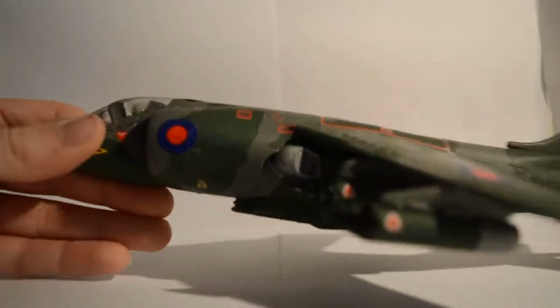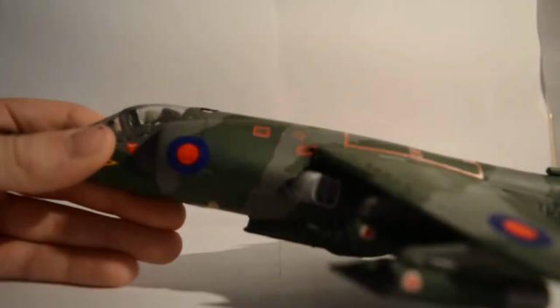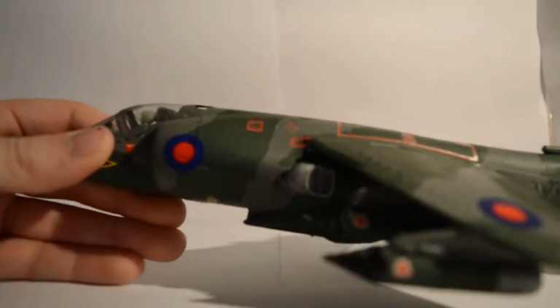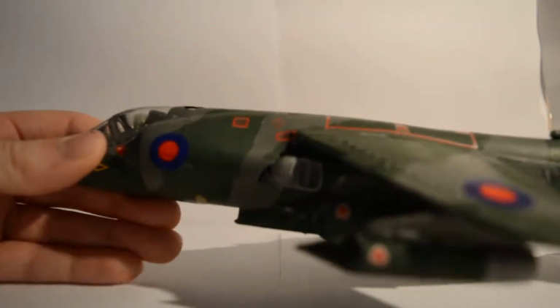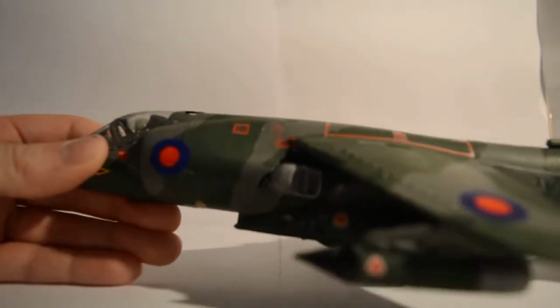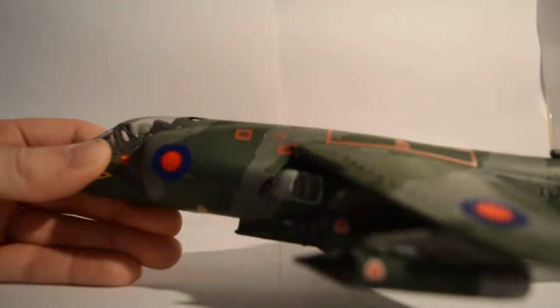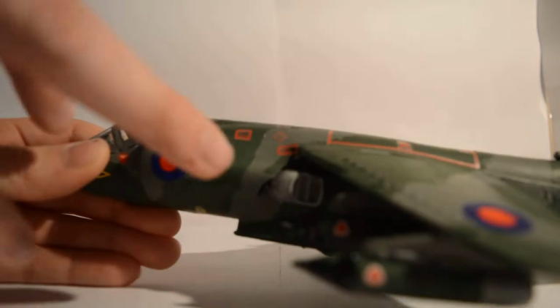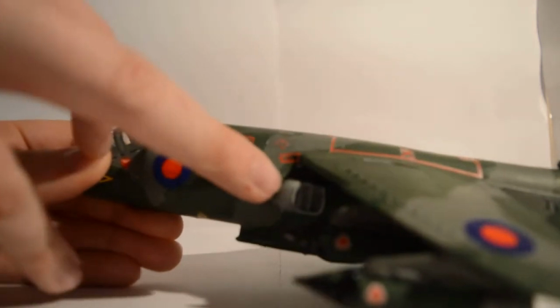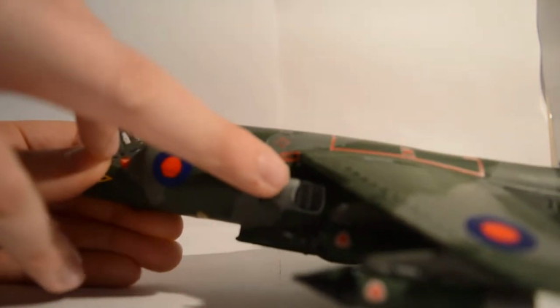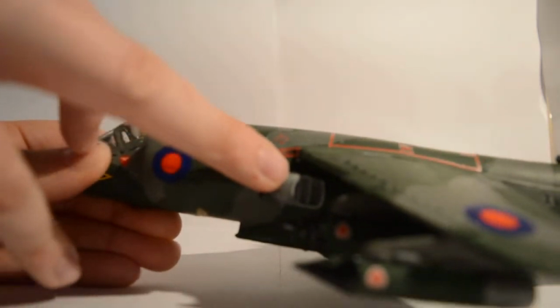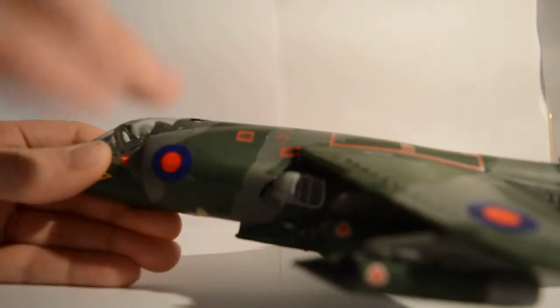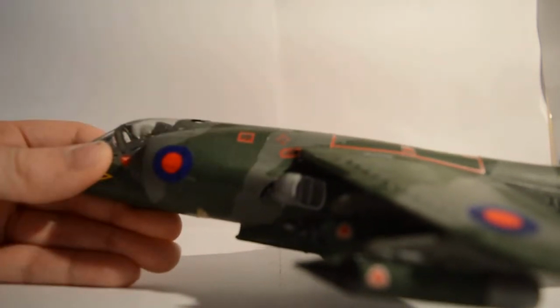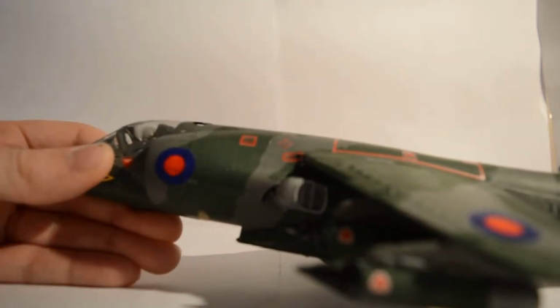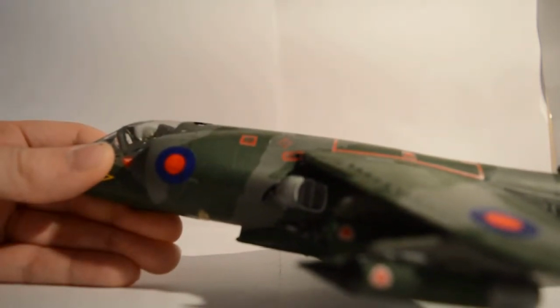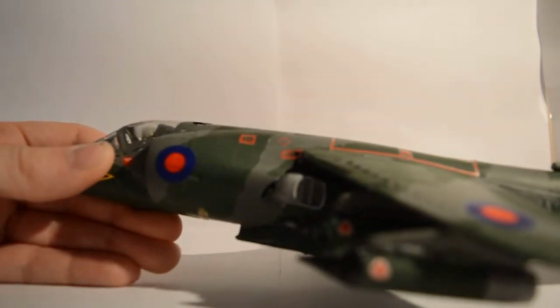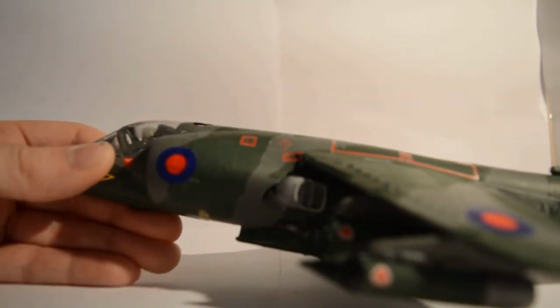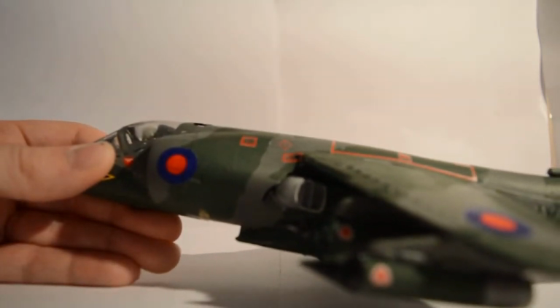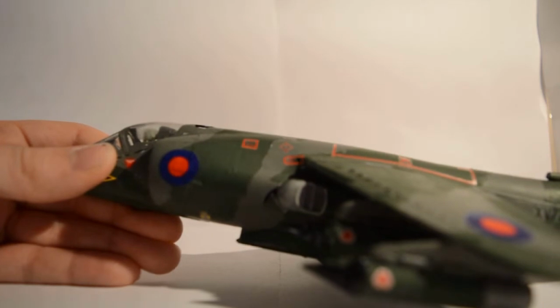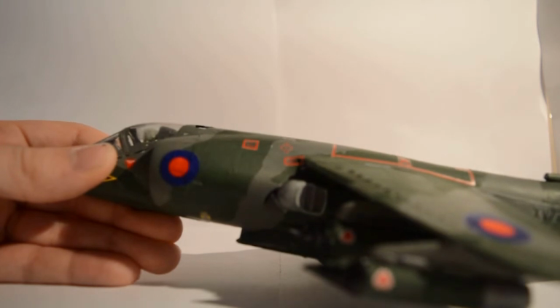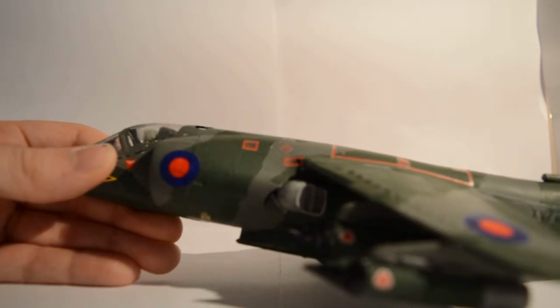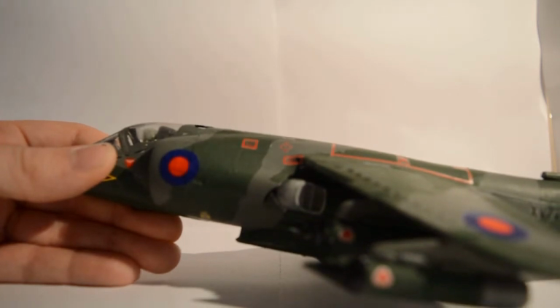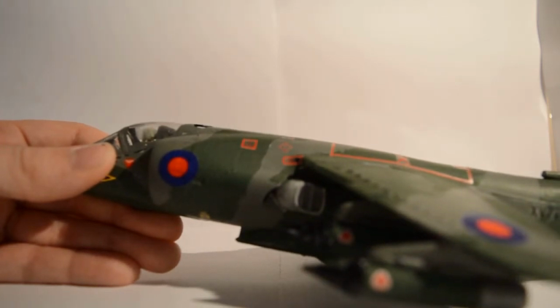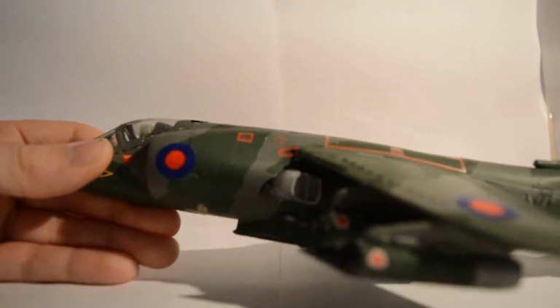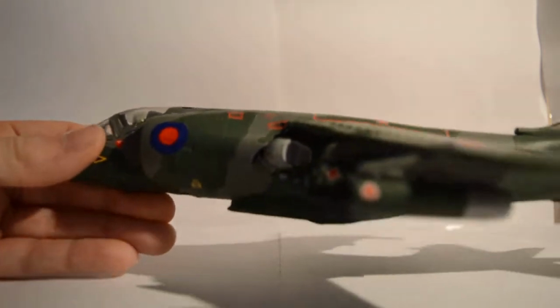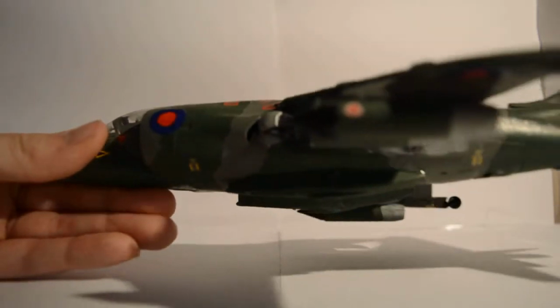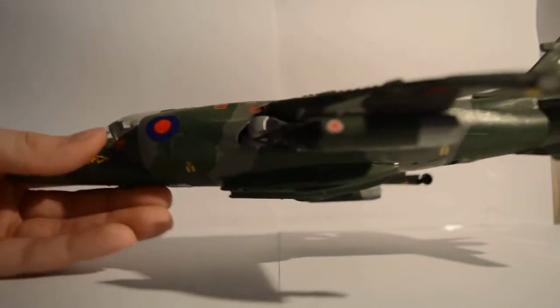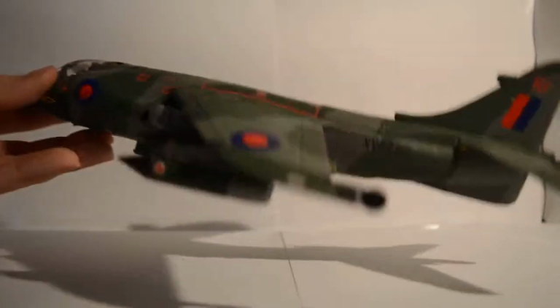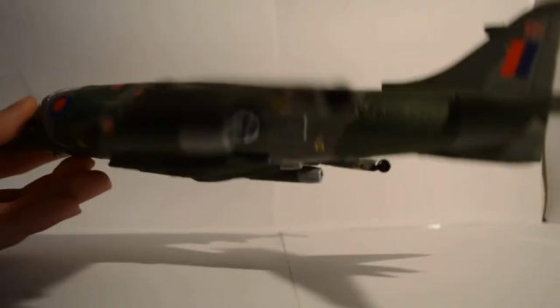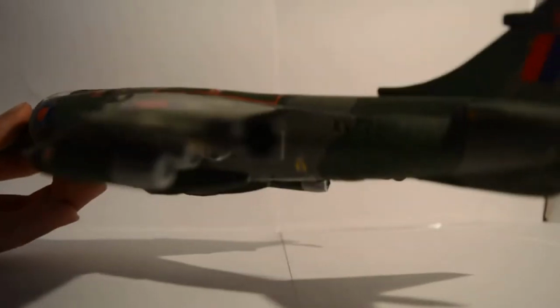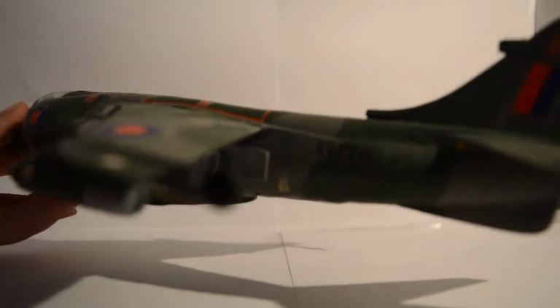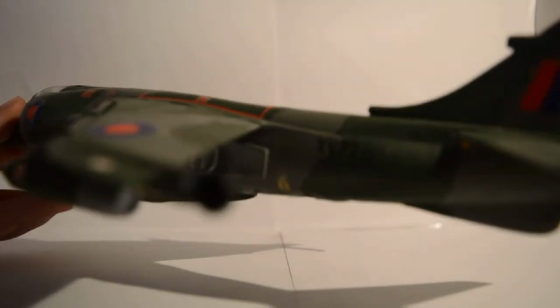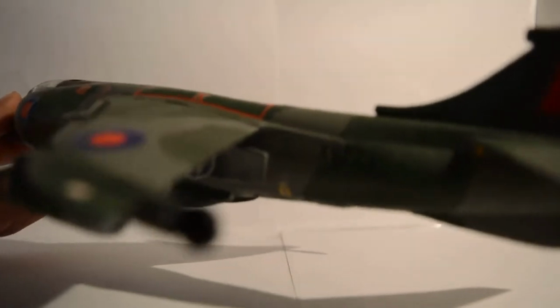I can't really show this clearly, but that's a nozzle — they can be directed downward so the plane is able to take off vertically.